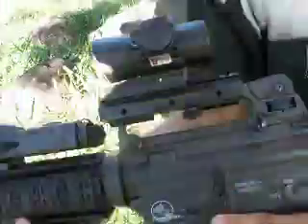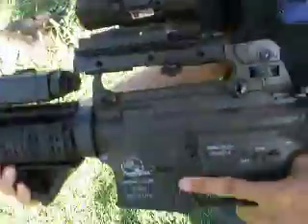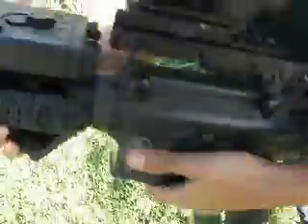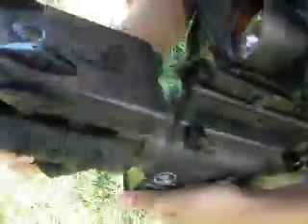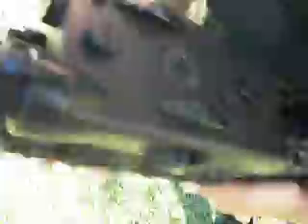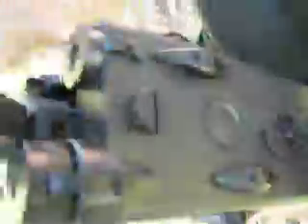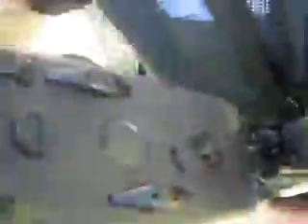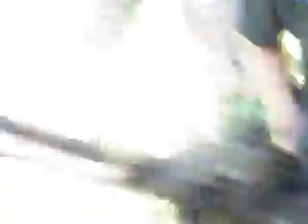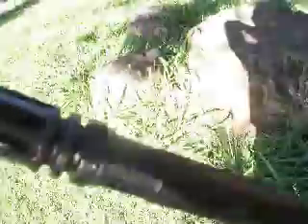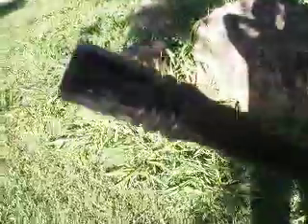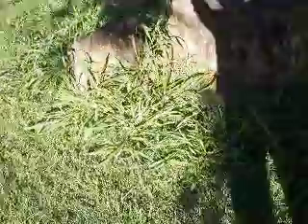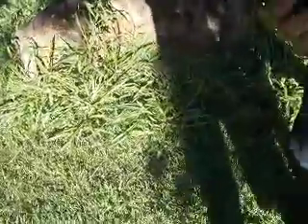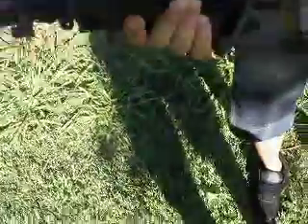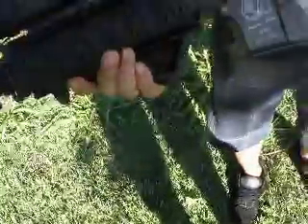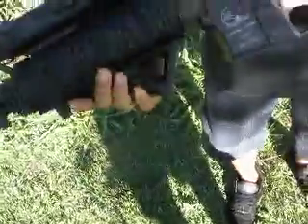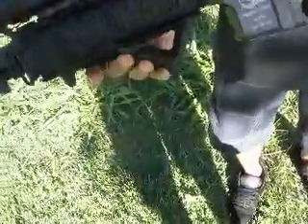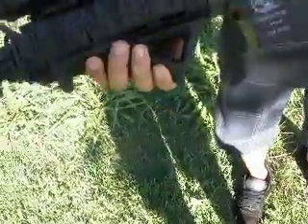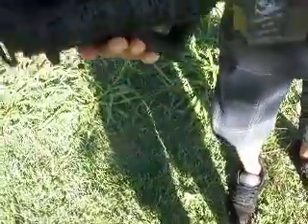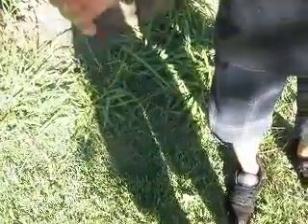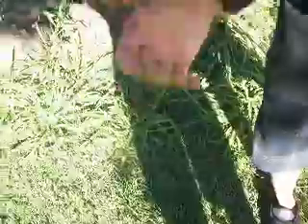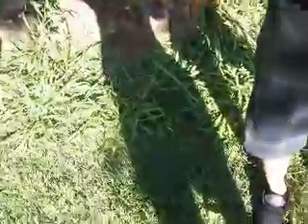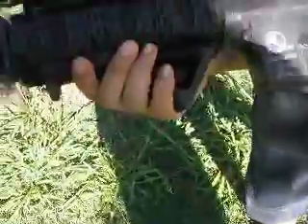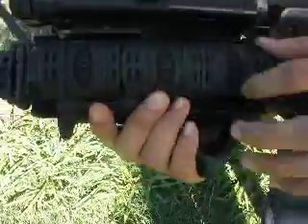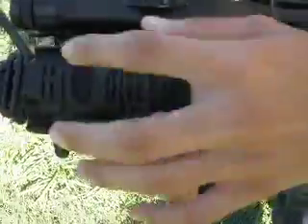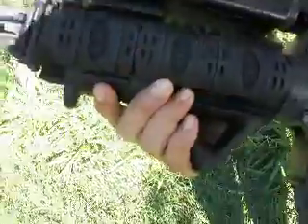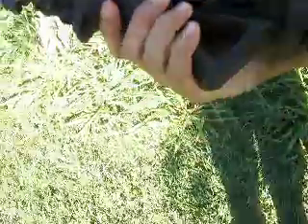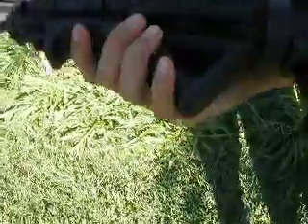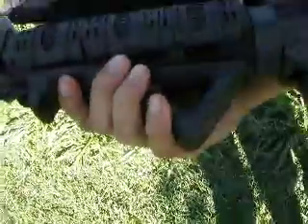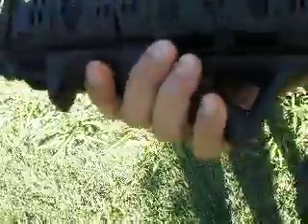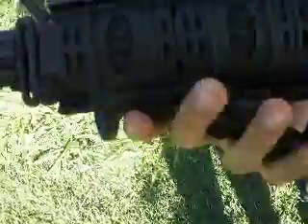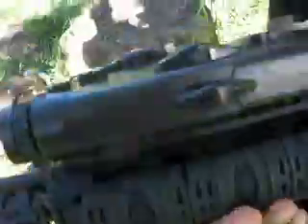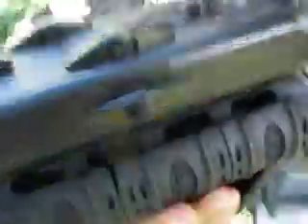We've got a metal hop-up and a regular carbine-length barrel. We've got a UTG rail system with UTG rail protectors.